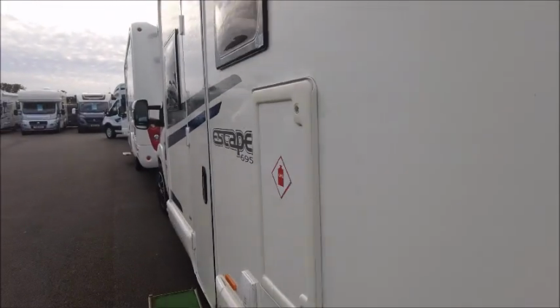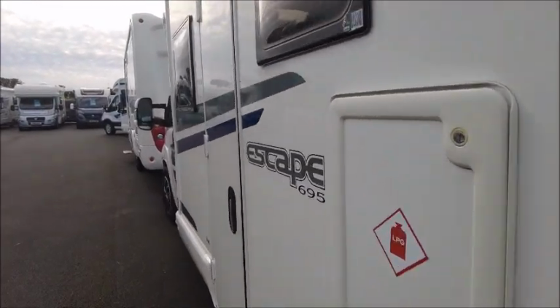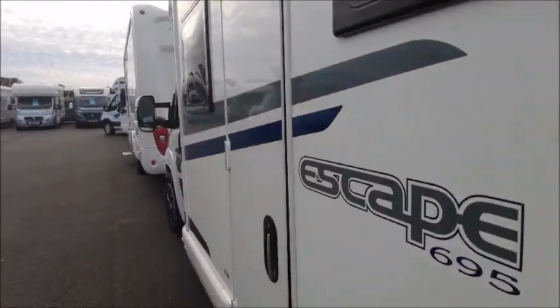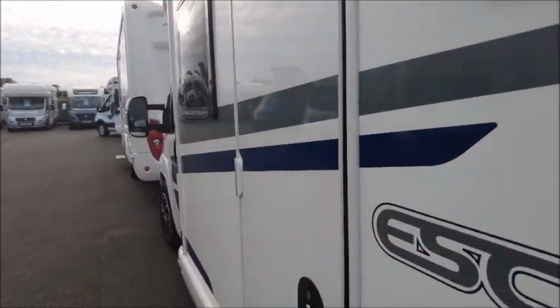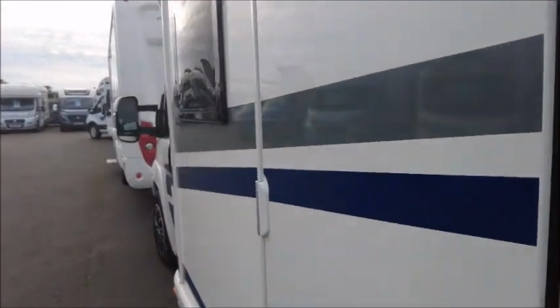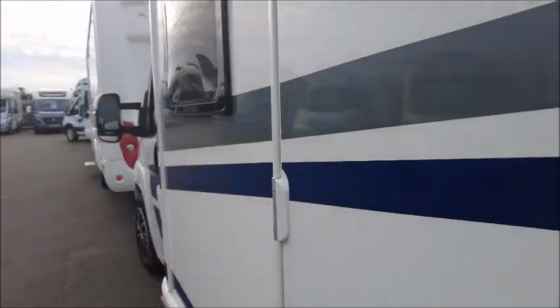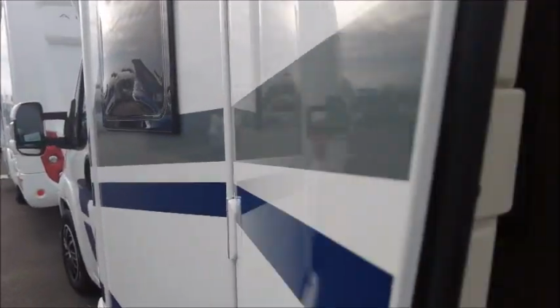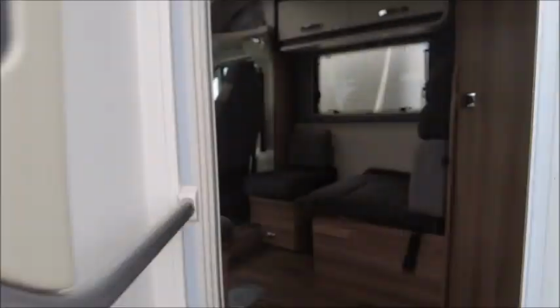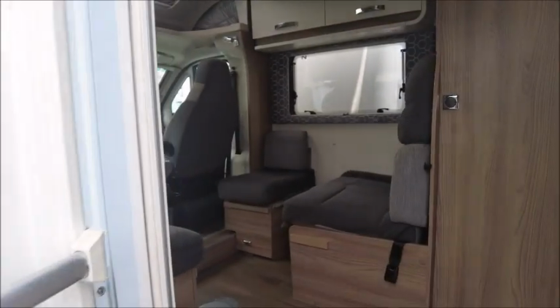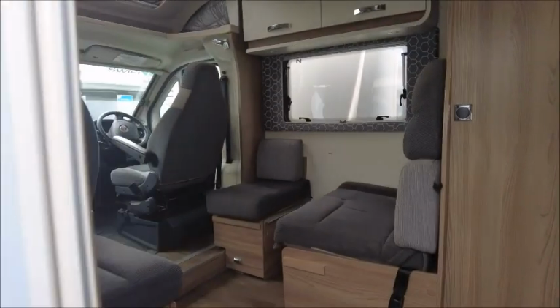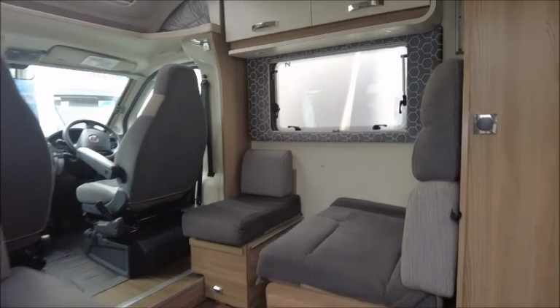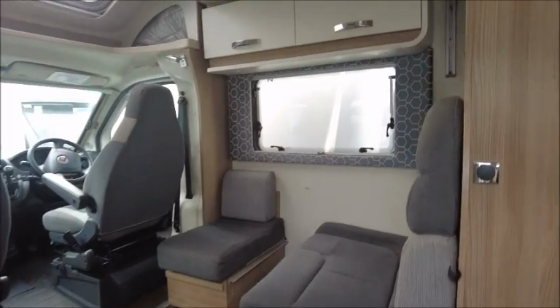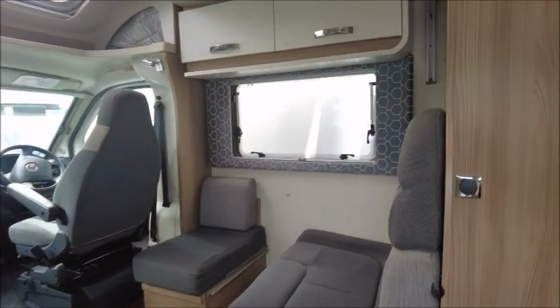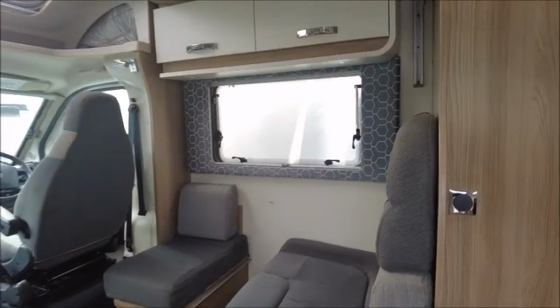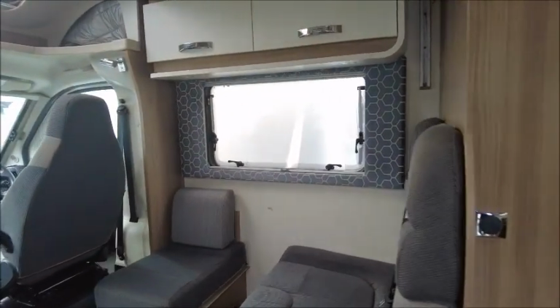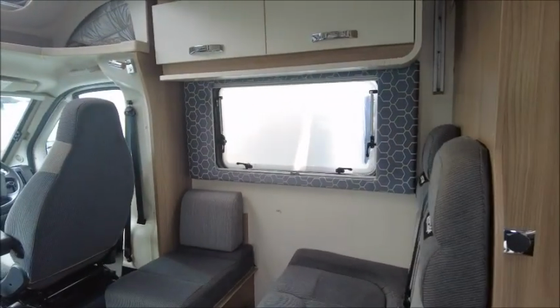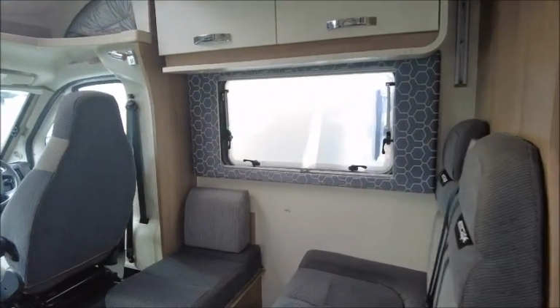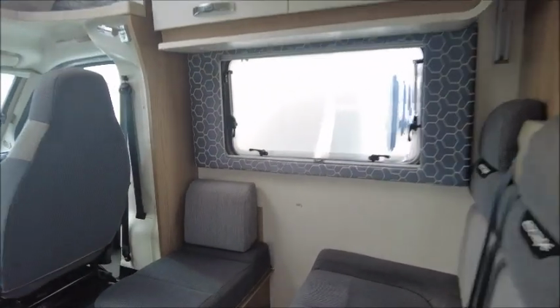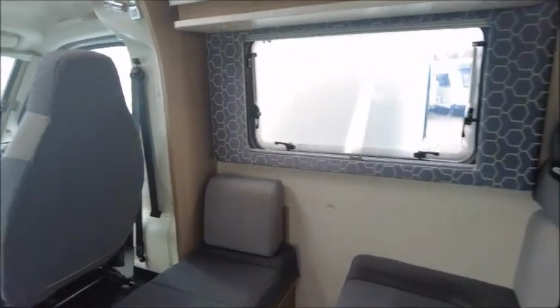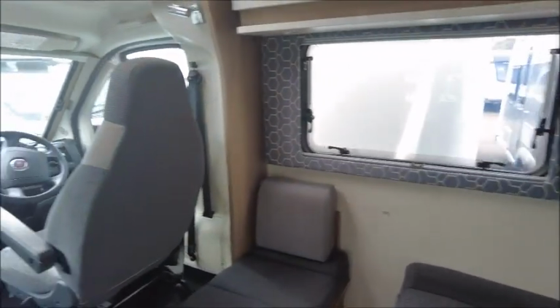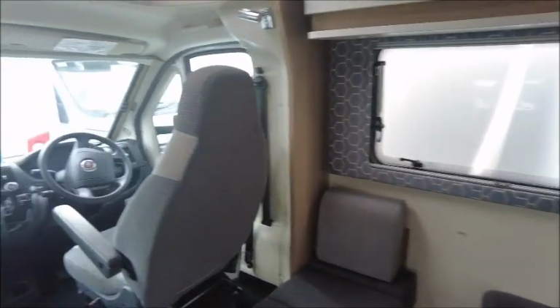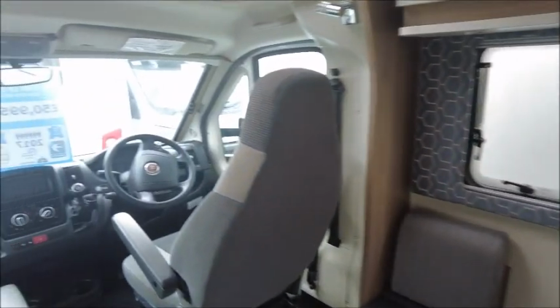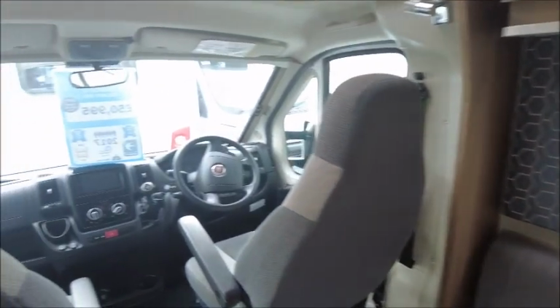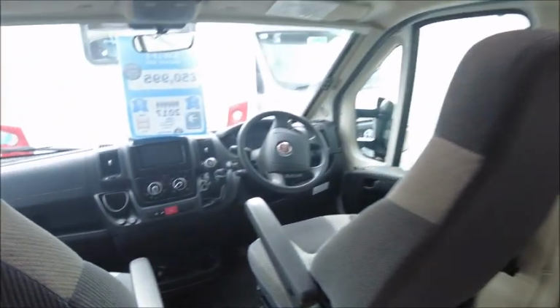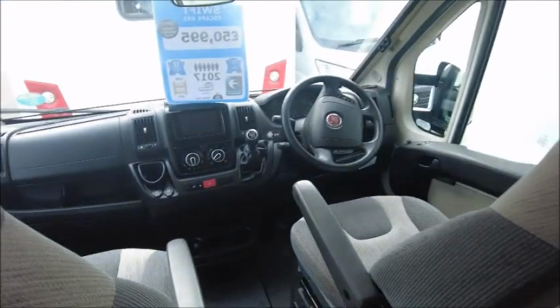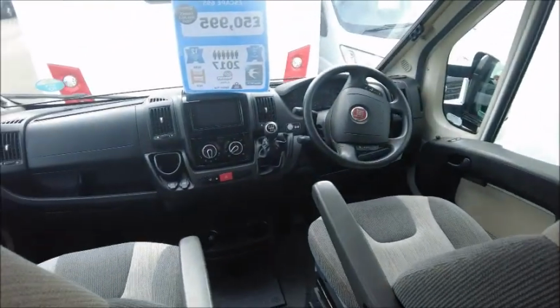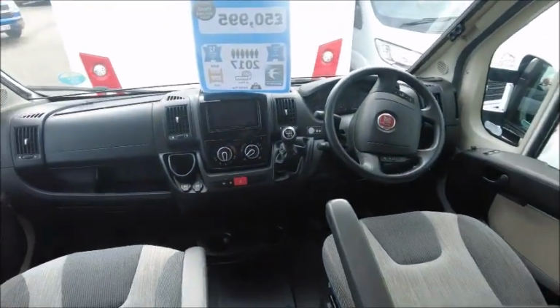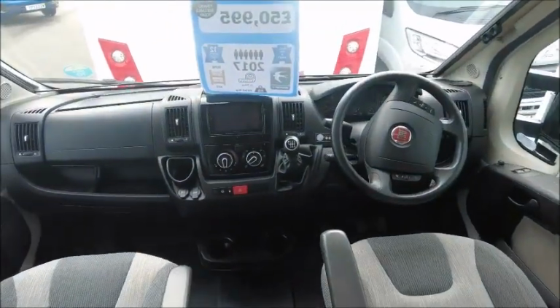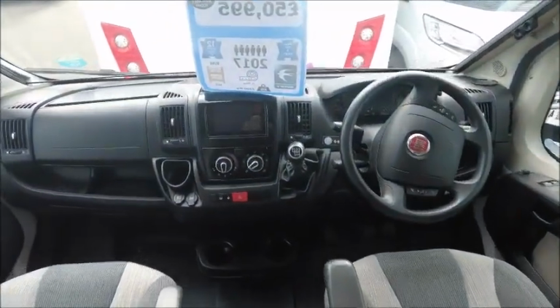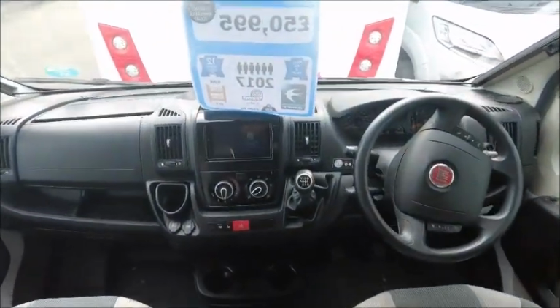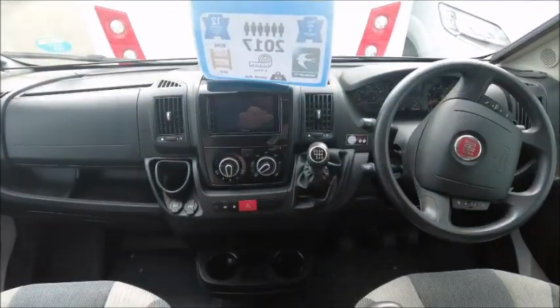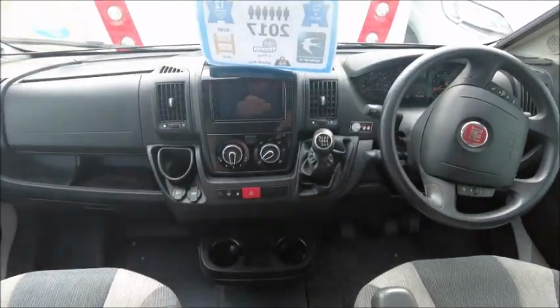Let's have a look inside. This model was new in 2017 and it's actually a six berth, so one for larger families.